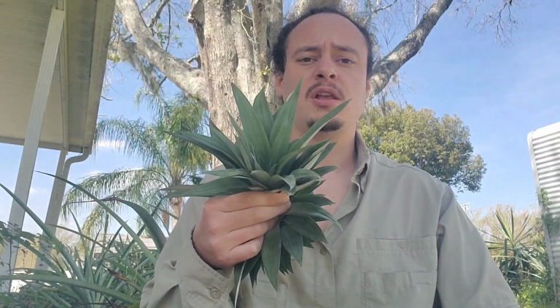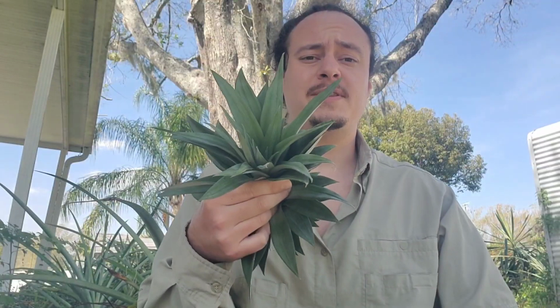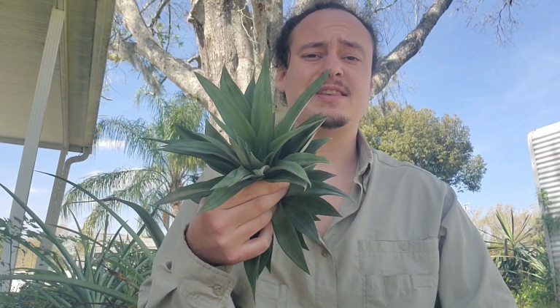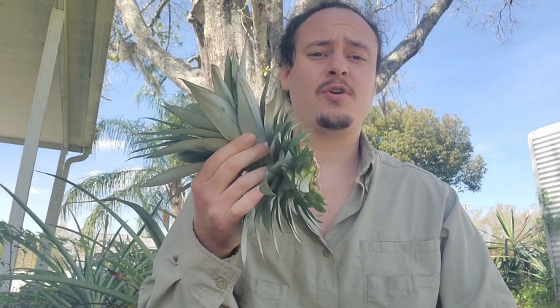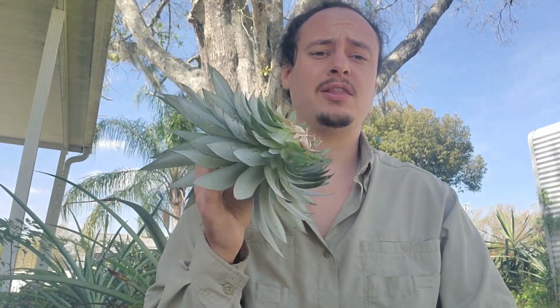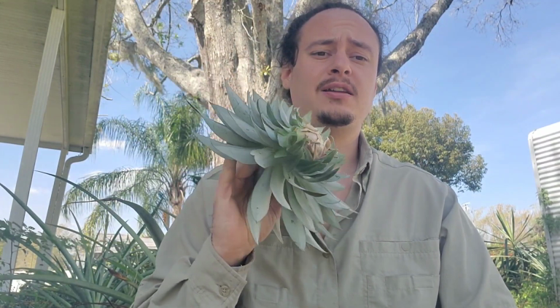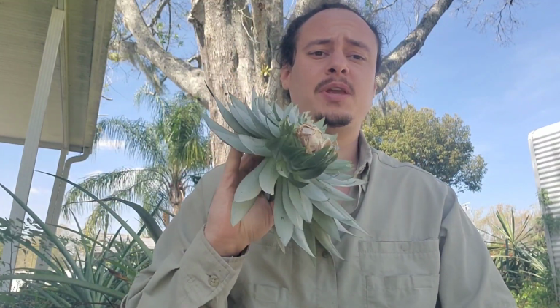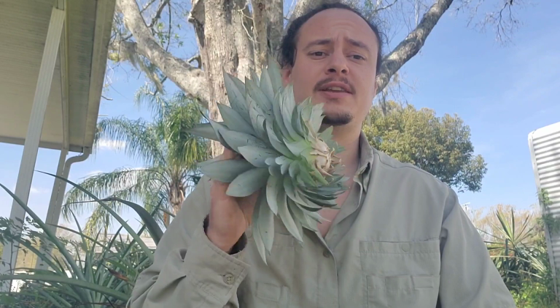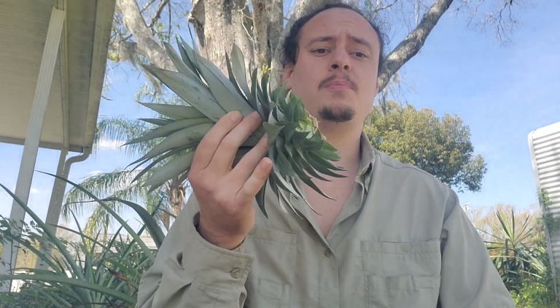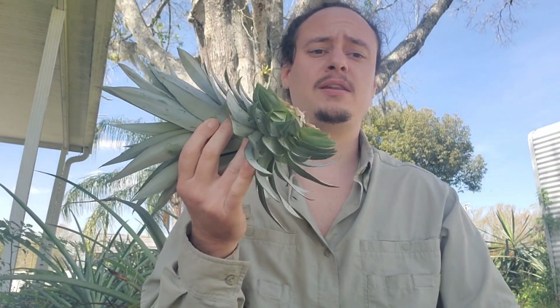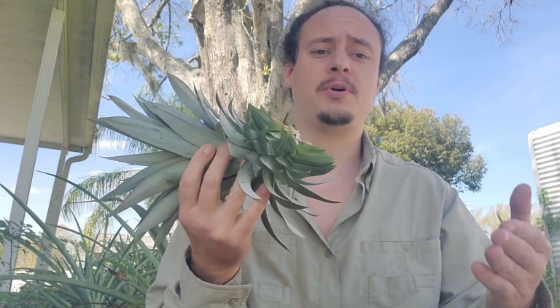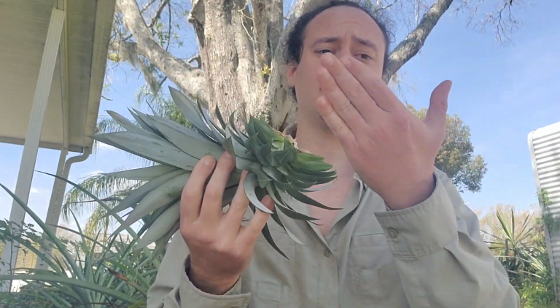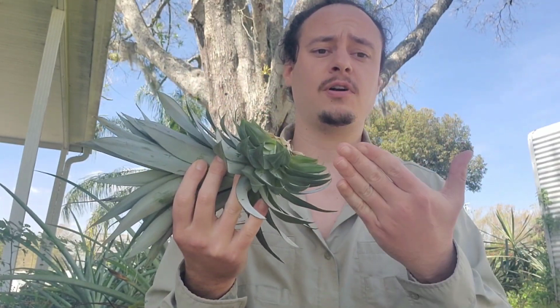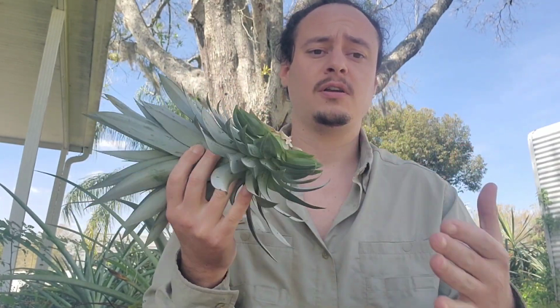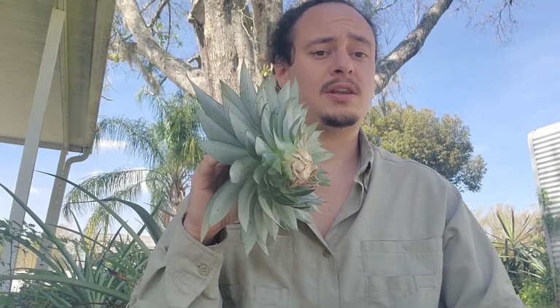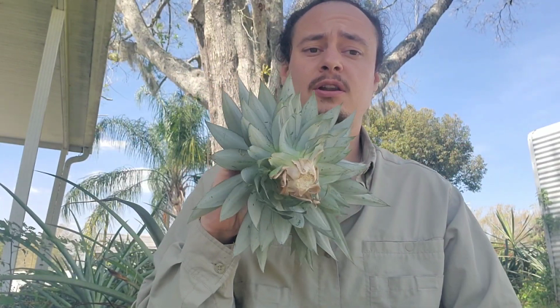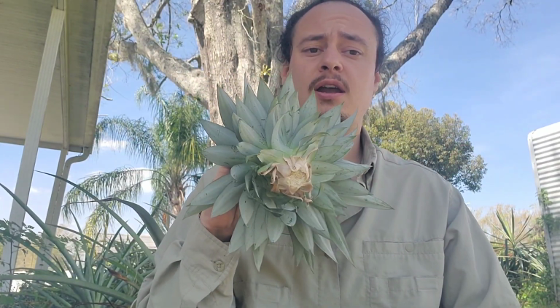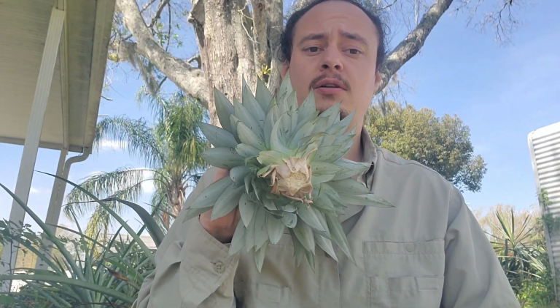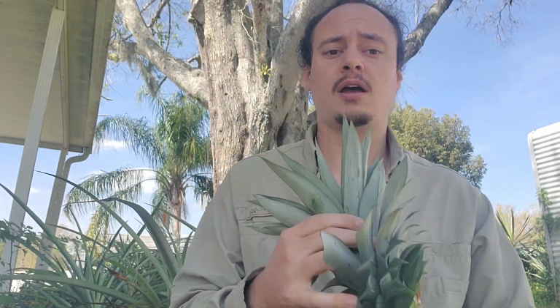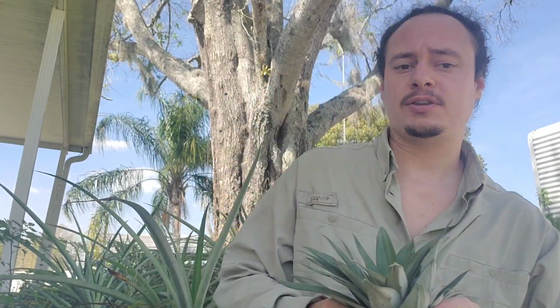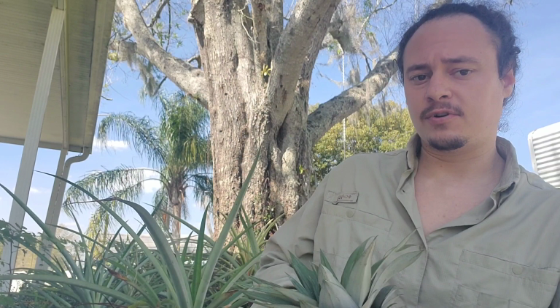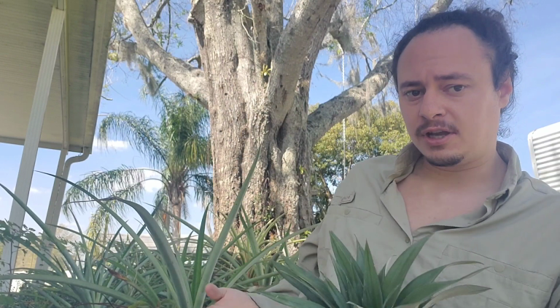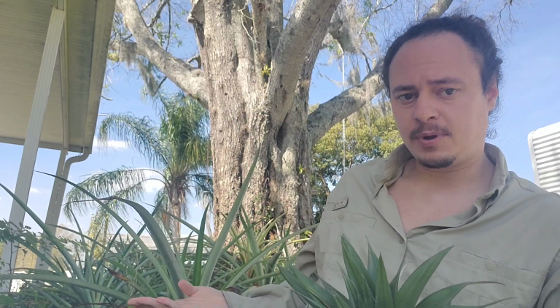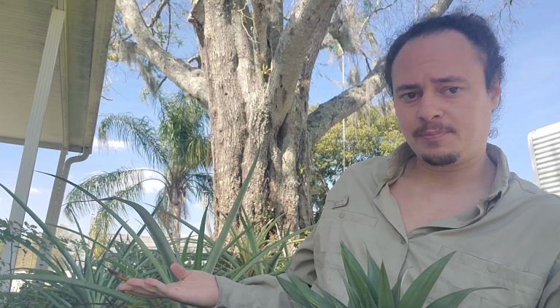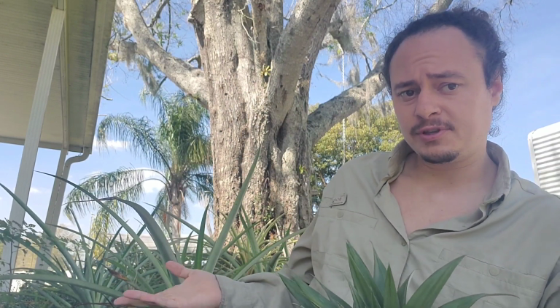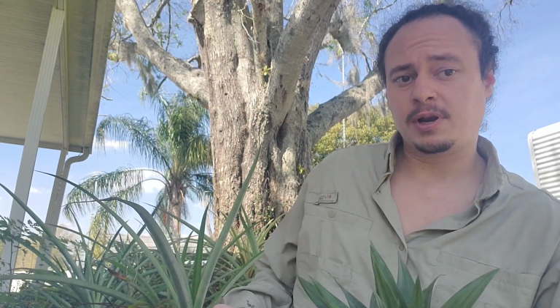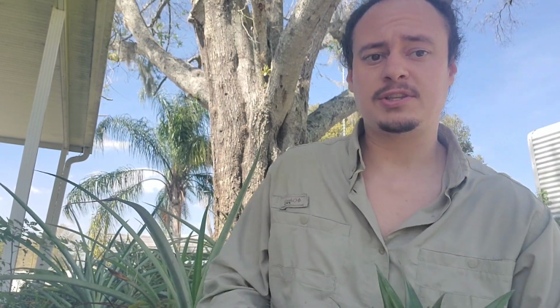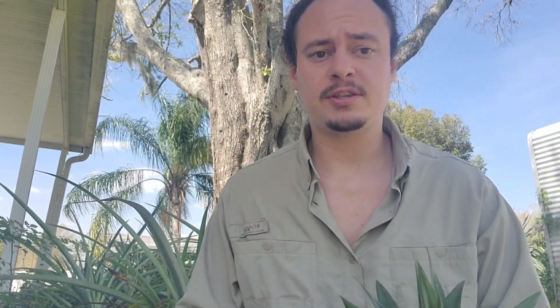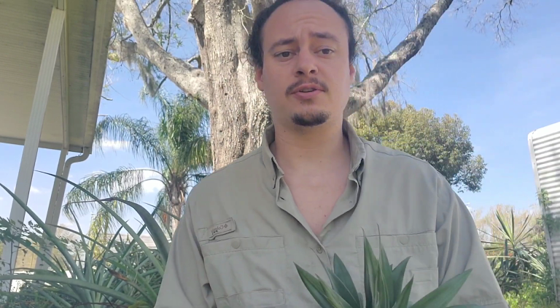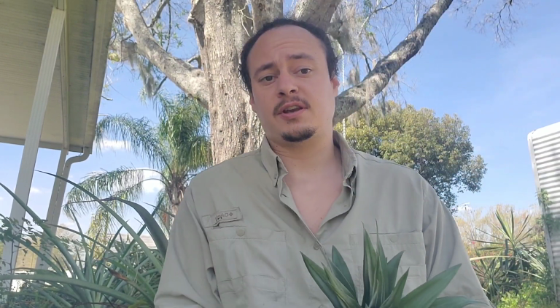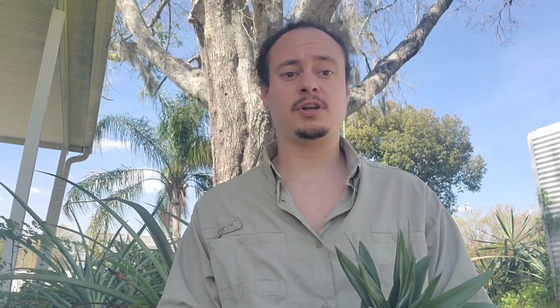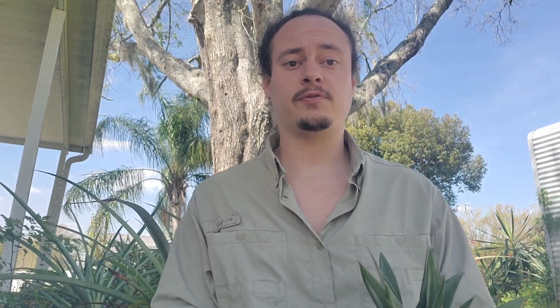I've been seeing this everywhere online — people taking one plant and splitting it into four. Today we're going to try it out. Obviously, I've grown tons of pineapples, but I want to see how this grows because I've never done it before.